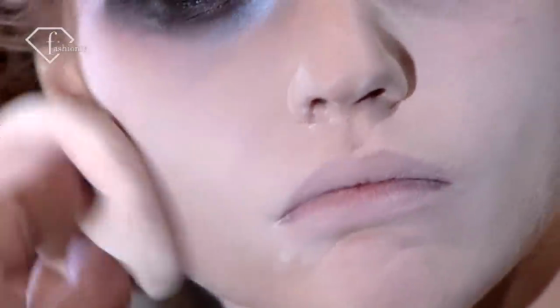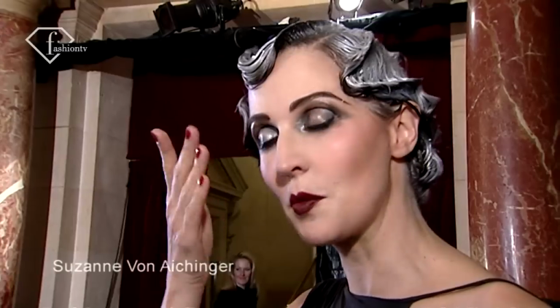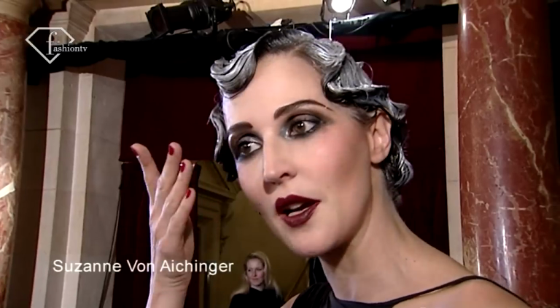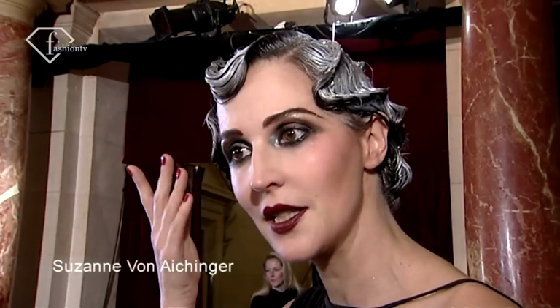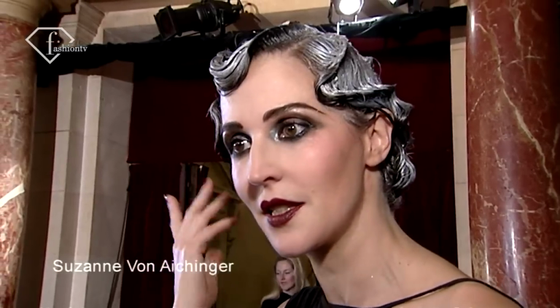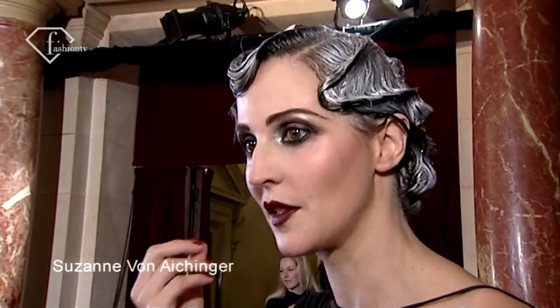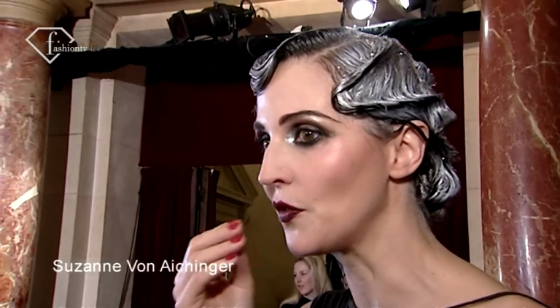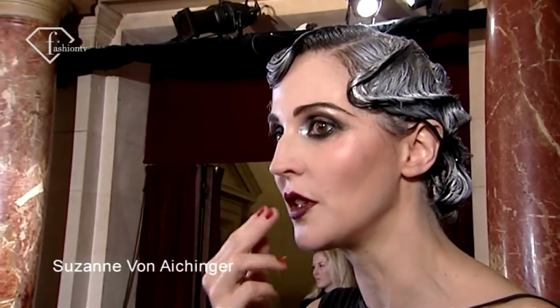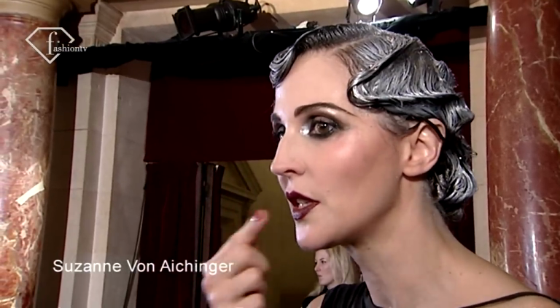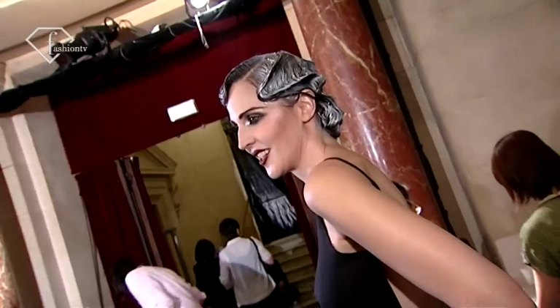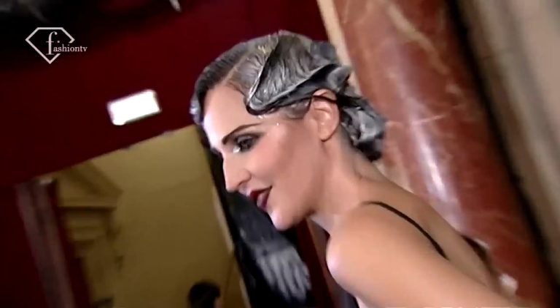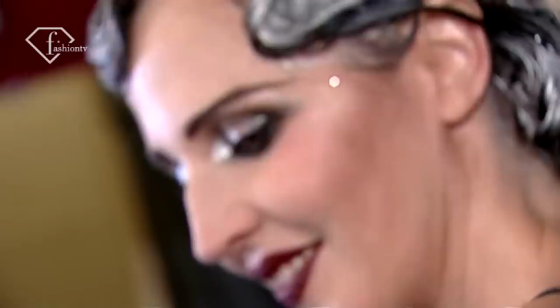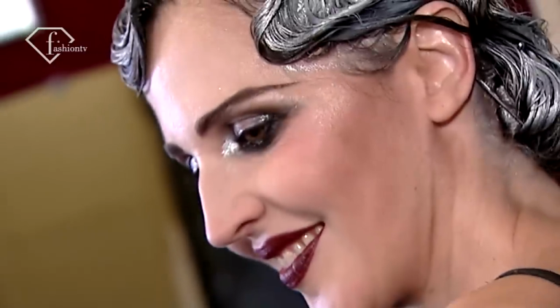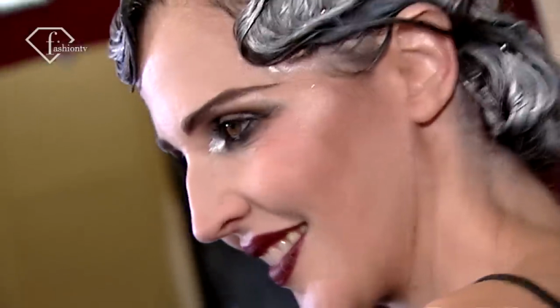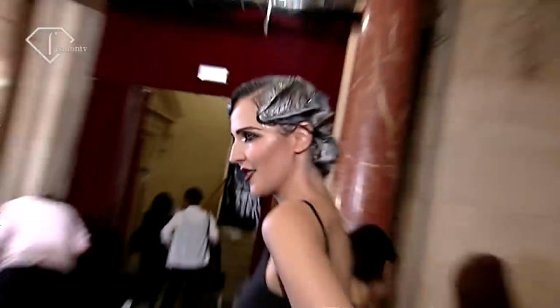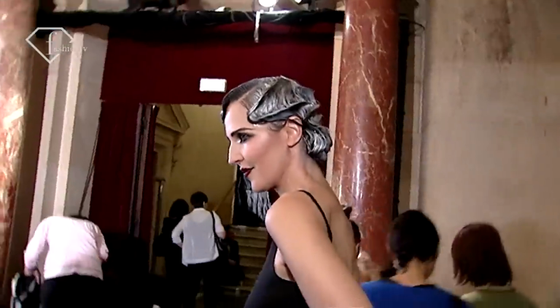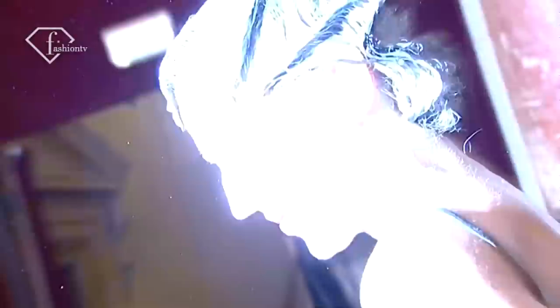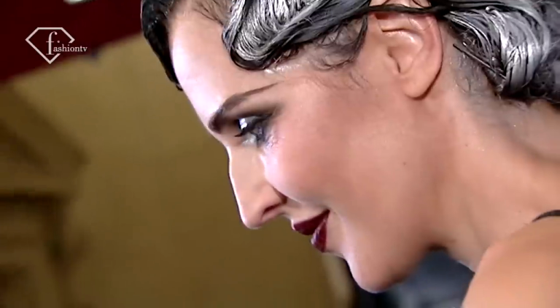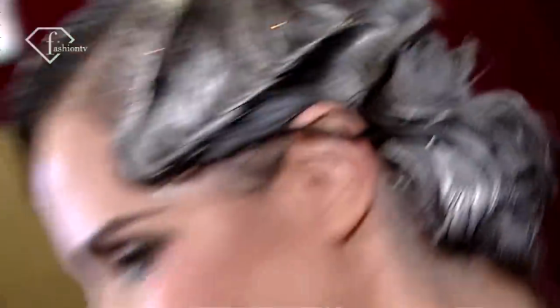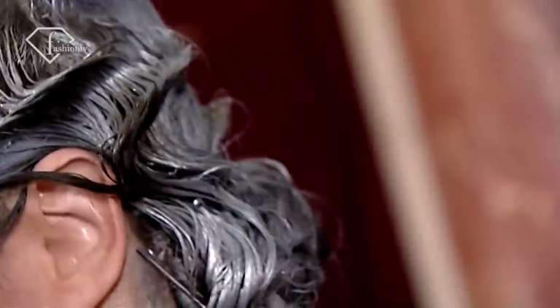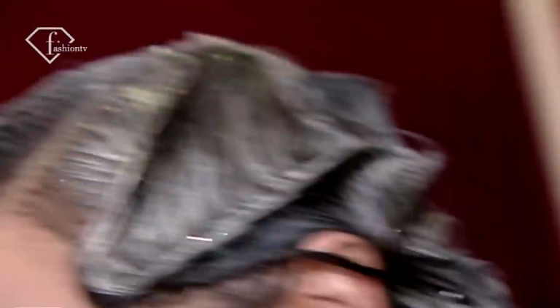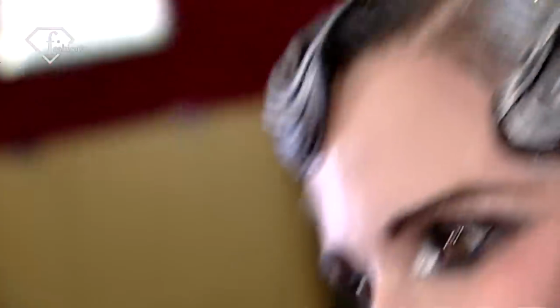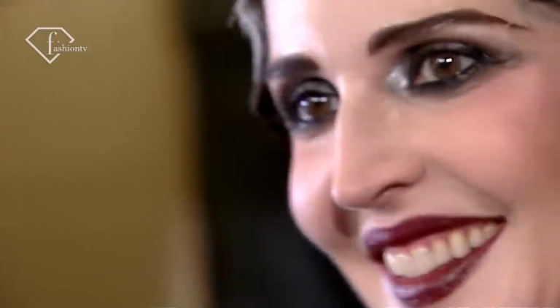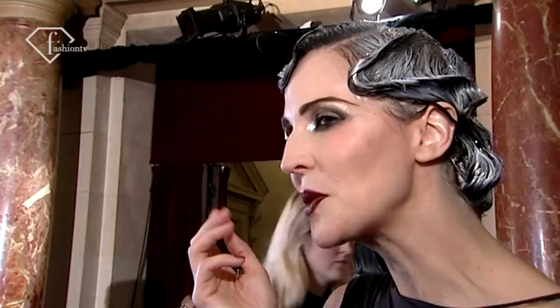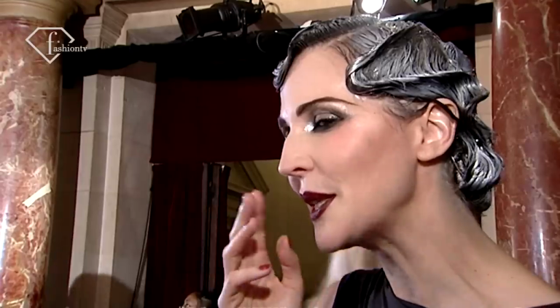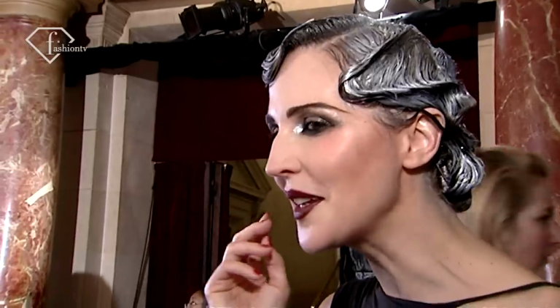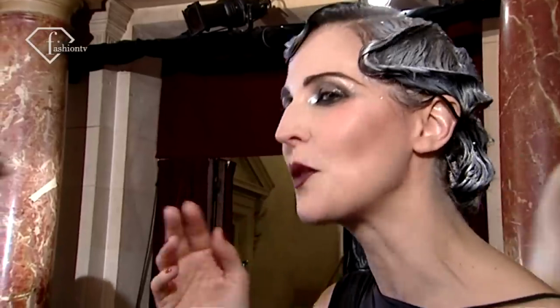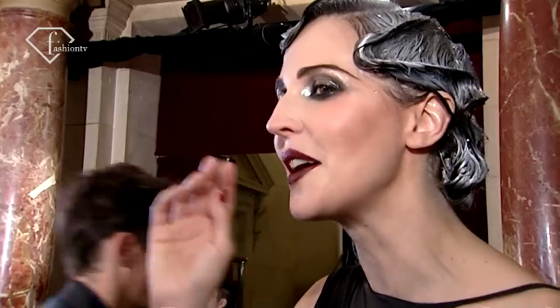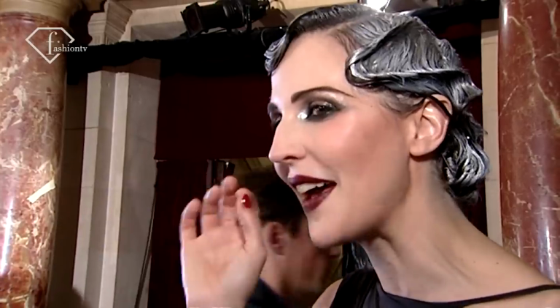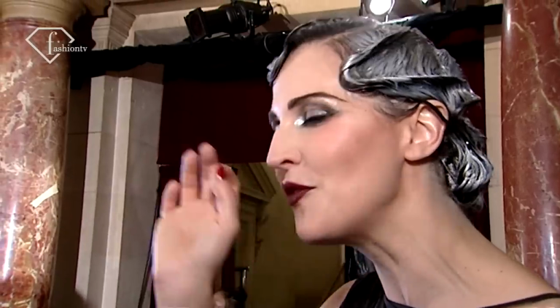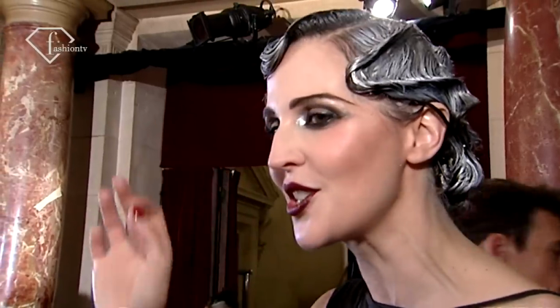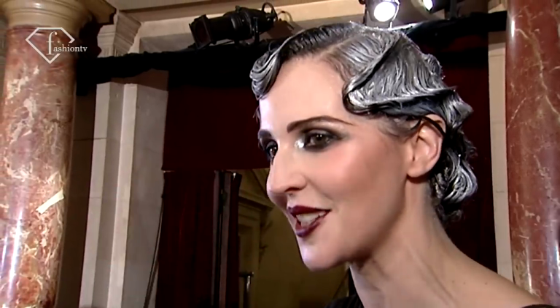The smoky eyes, the beautiful stained lip — it's very mysterious. A little bit ghostly, I think. Once we're done, we've added the finishing touches.